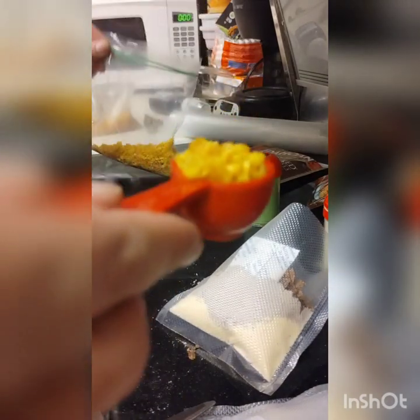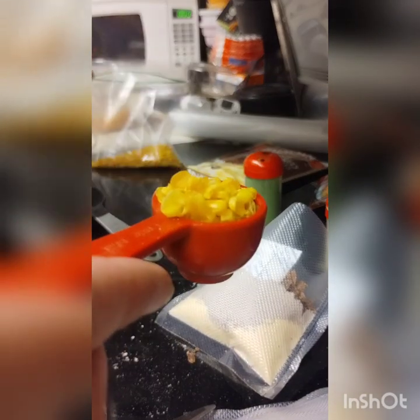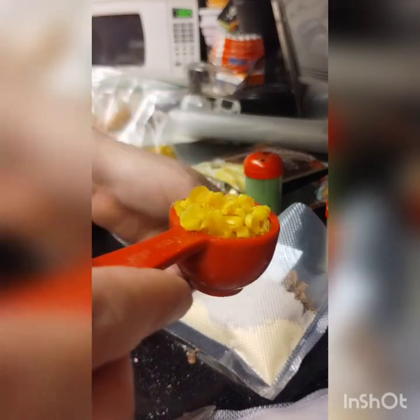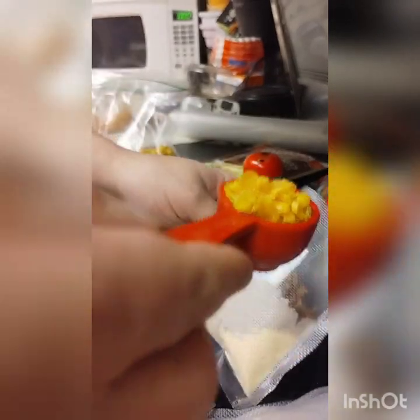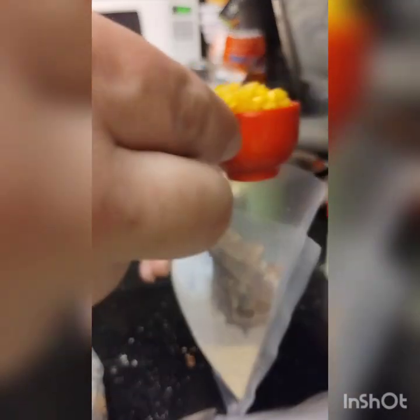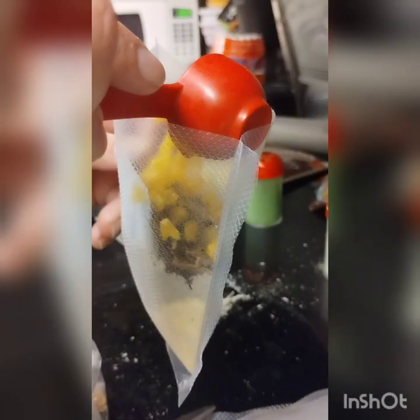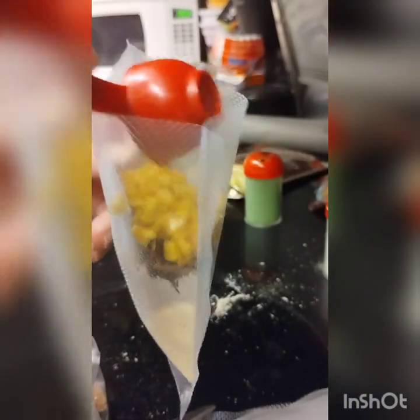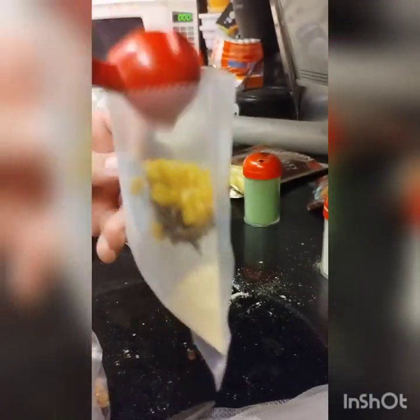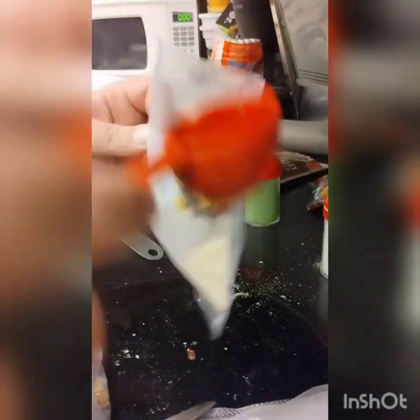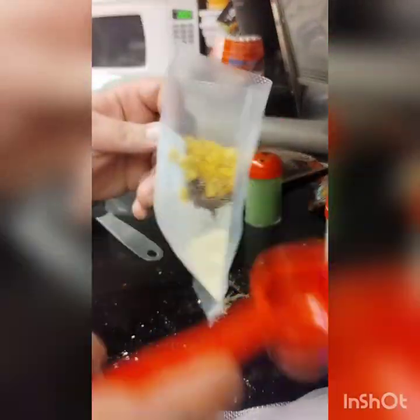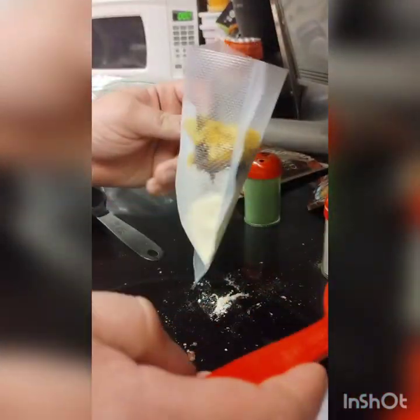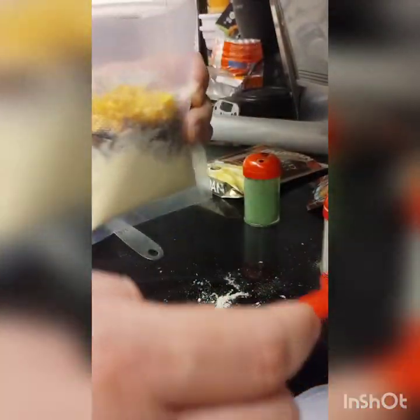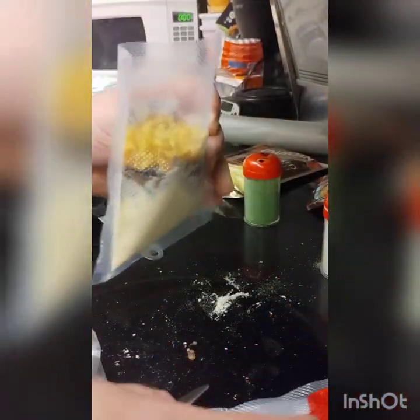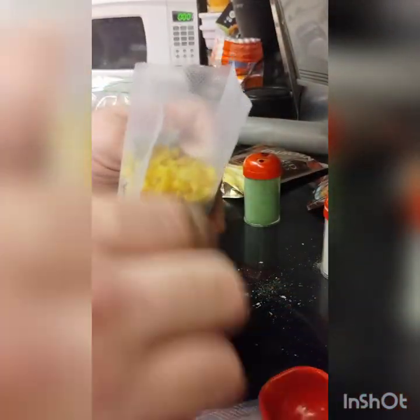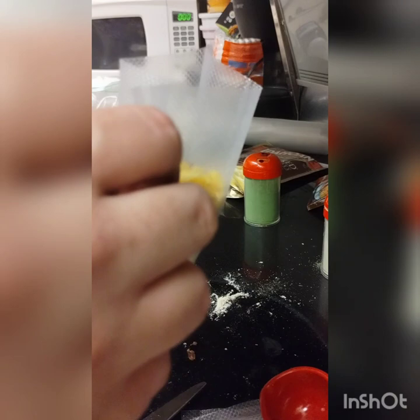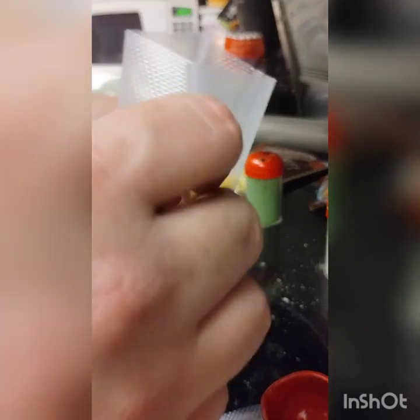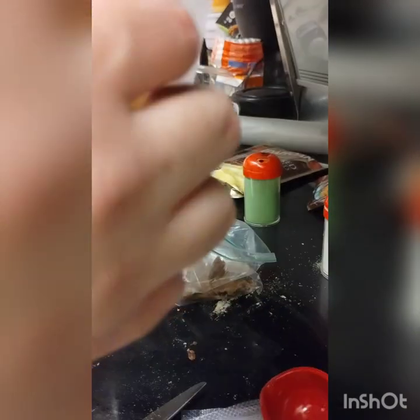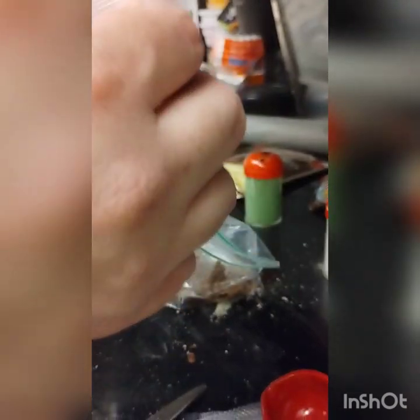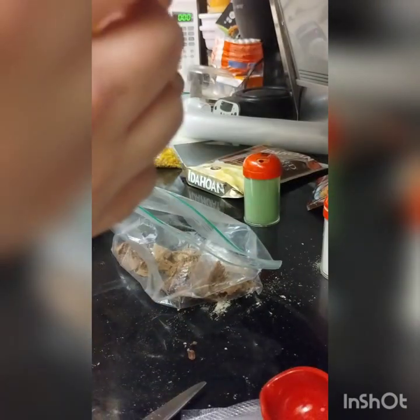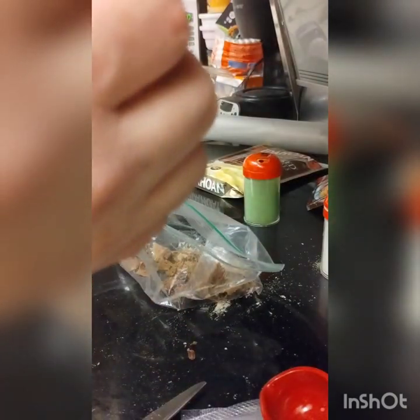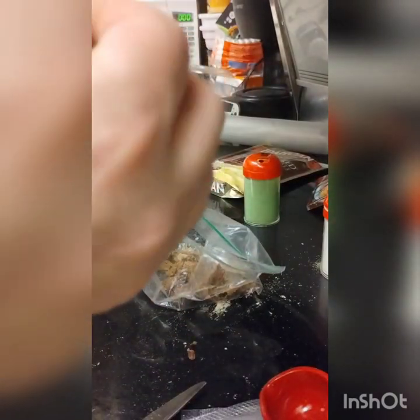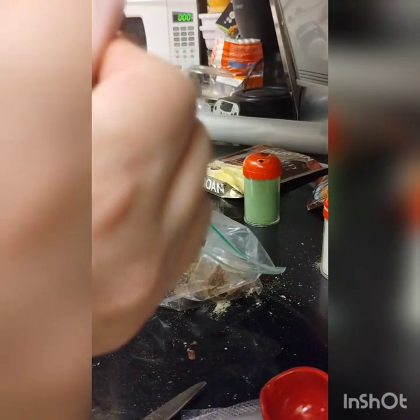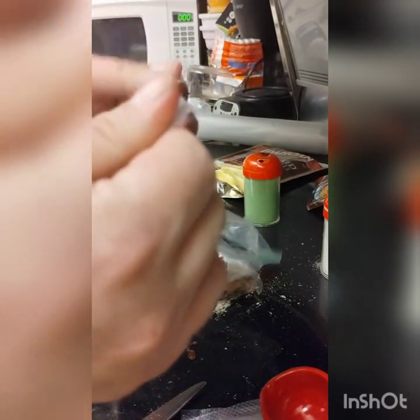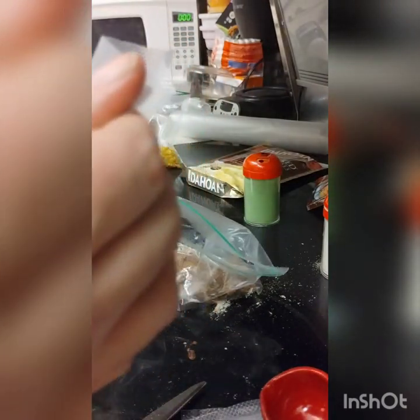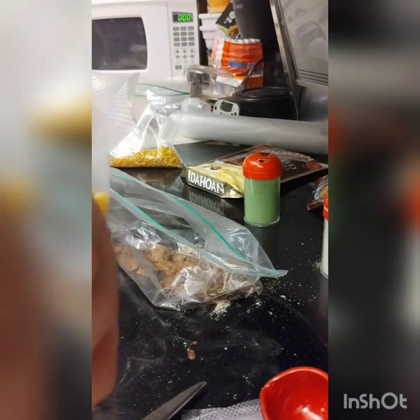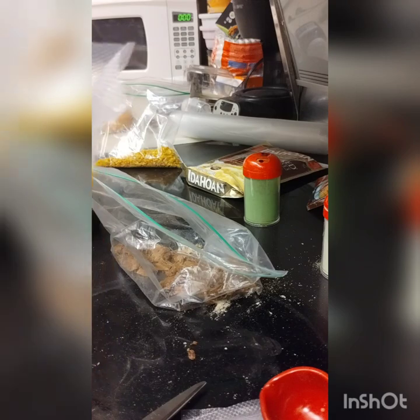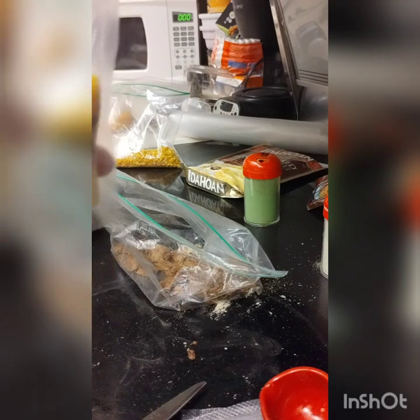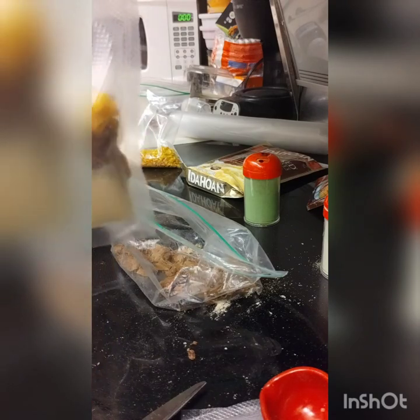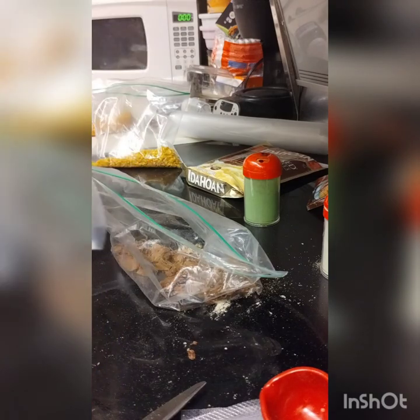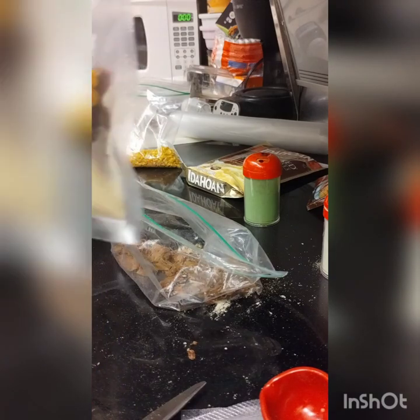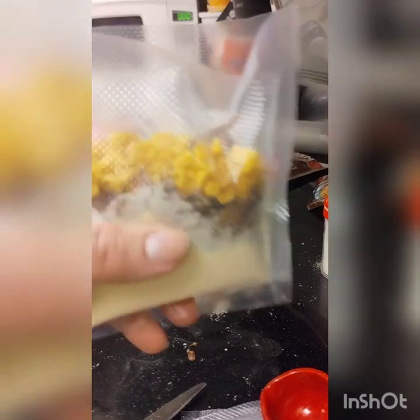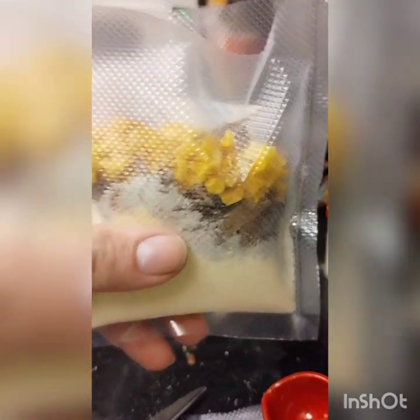Corn takes a good while to dehydrate — about an hour to two hours, but not as long as the beef. It's an easy vegetable to add in. That's what it looks like when it's ready to be sealed.